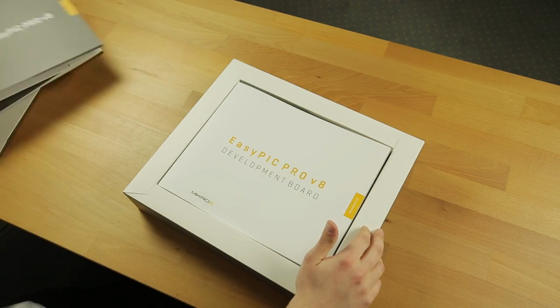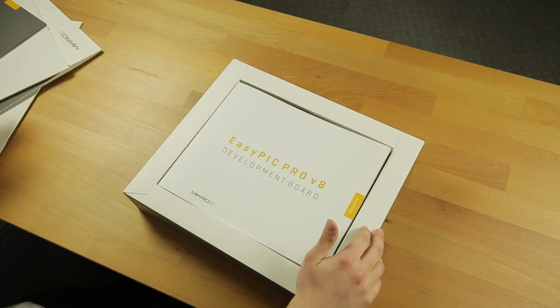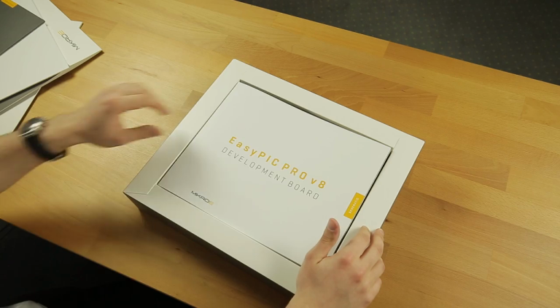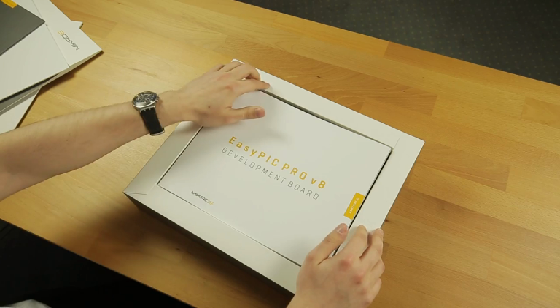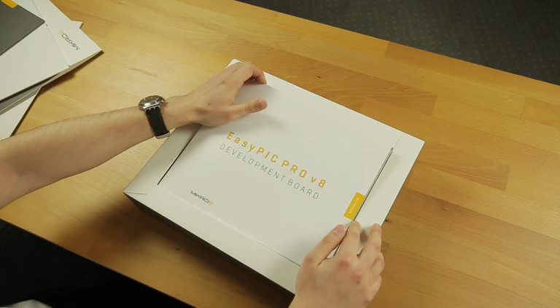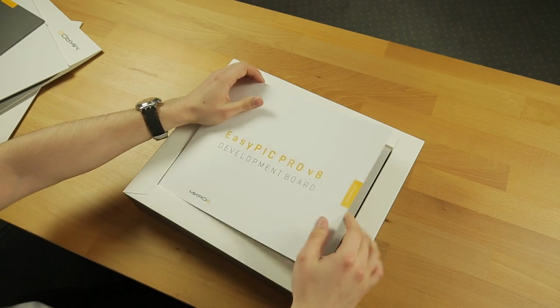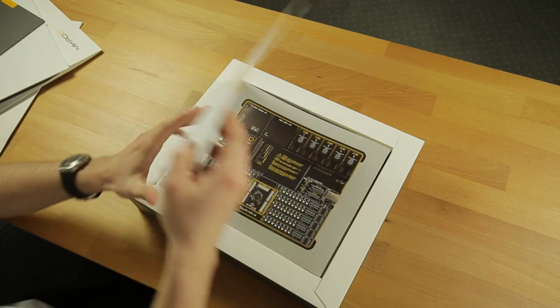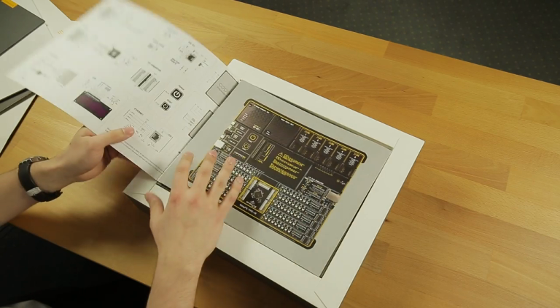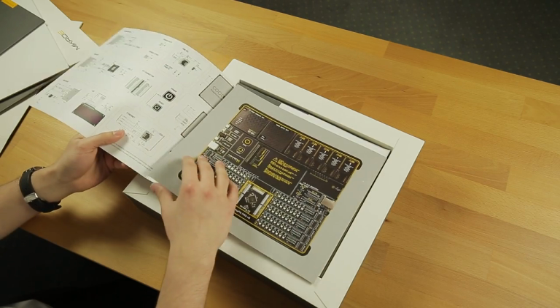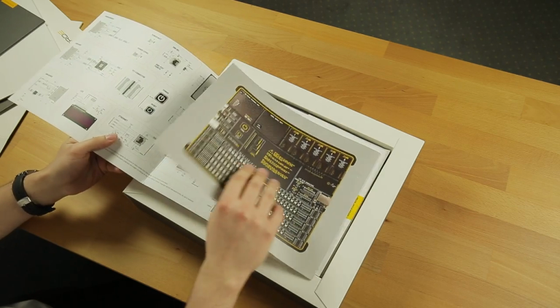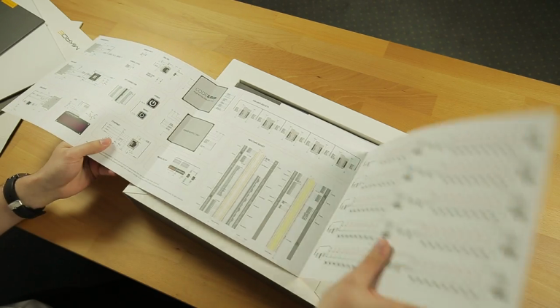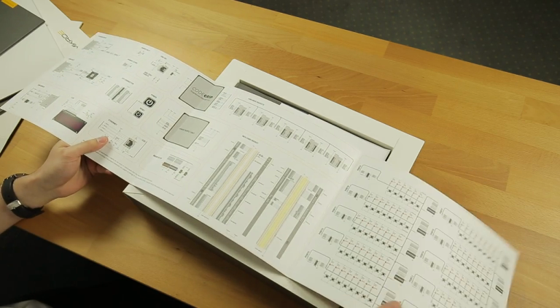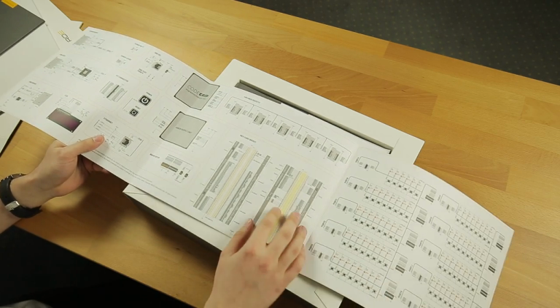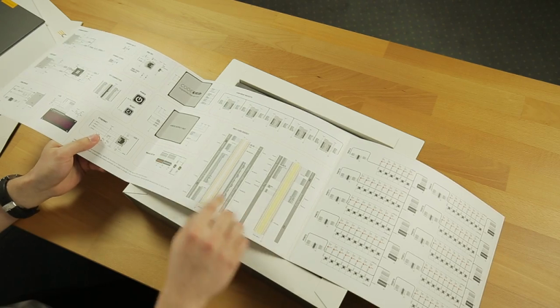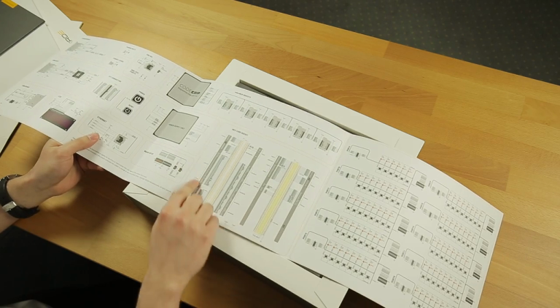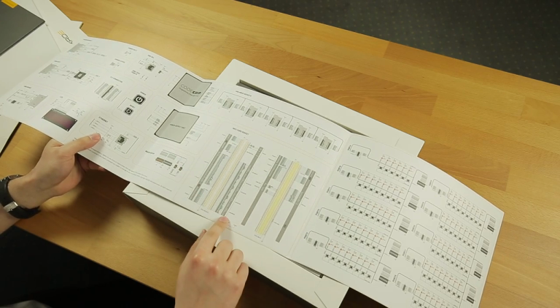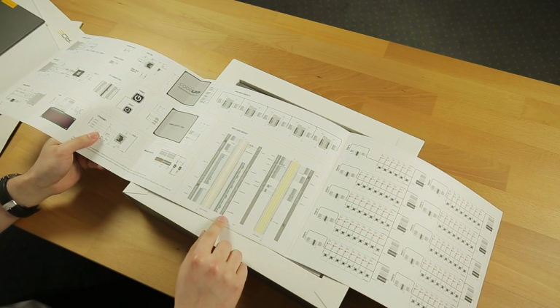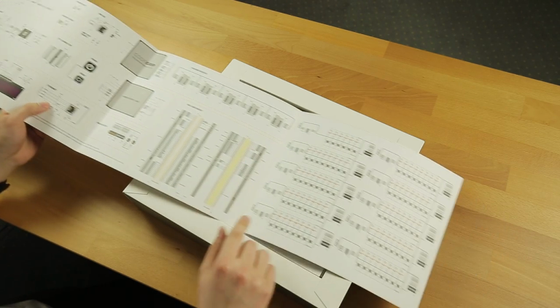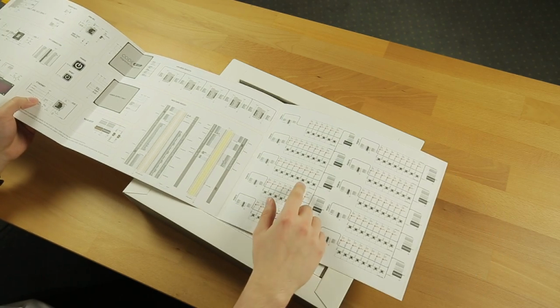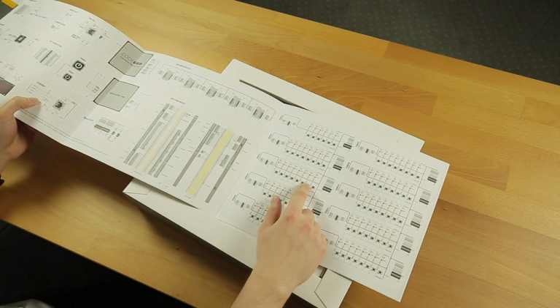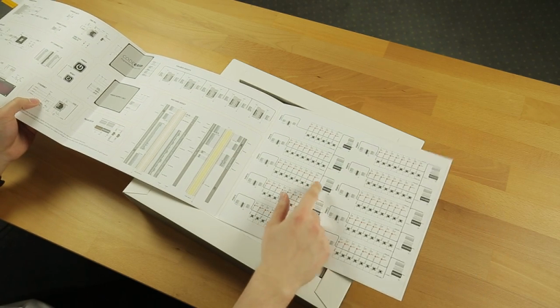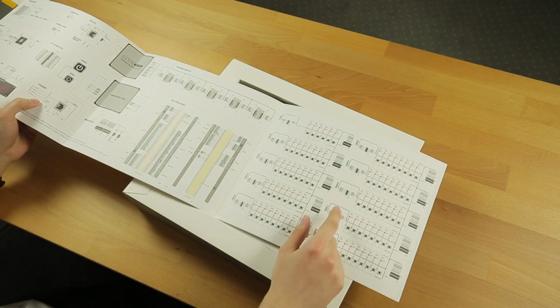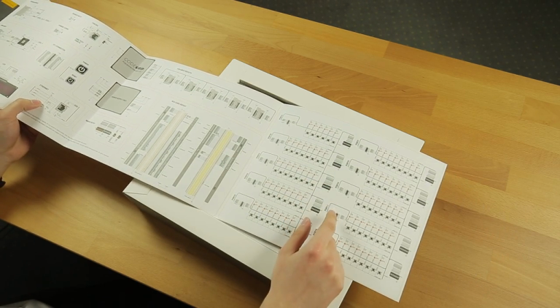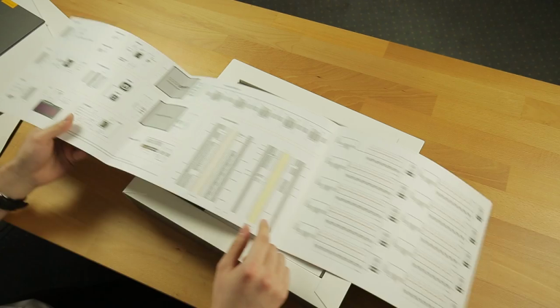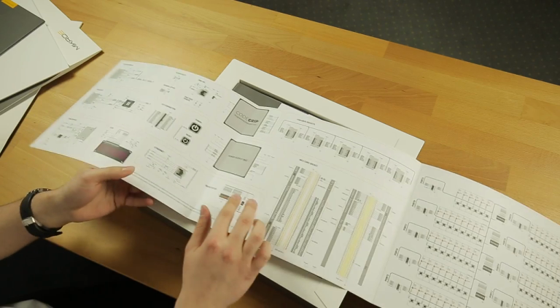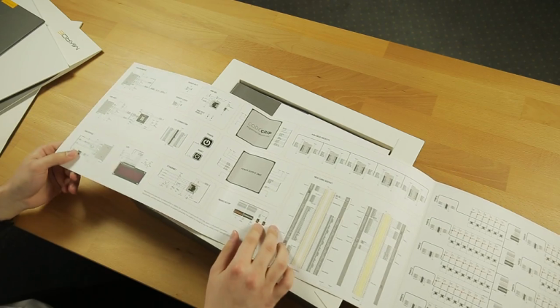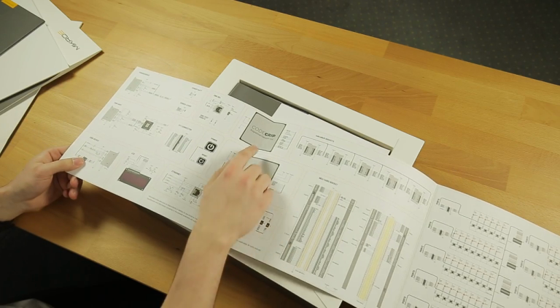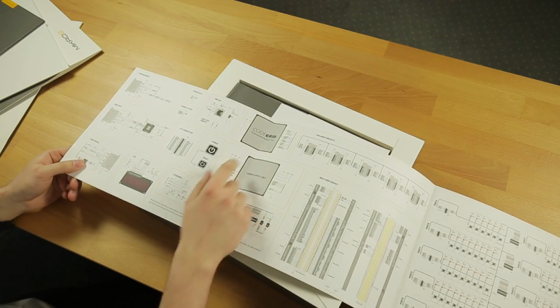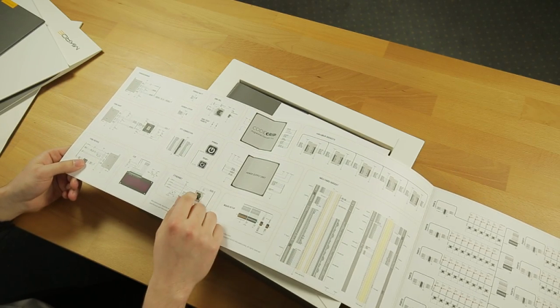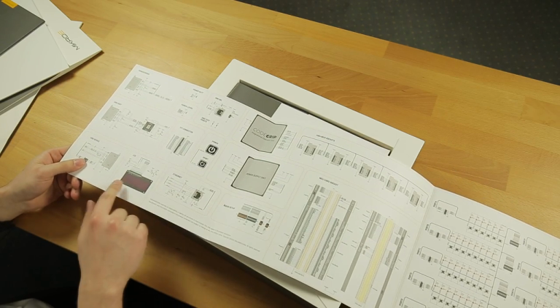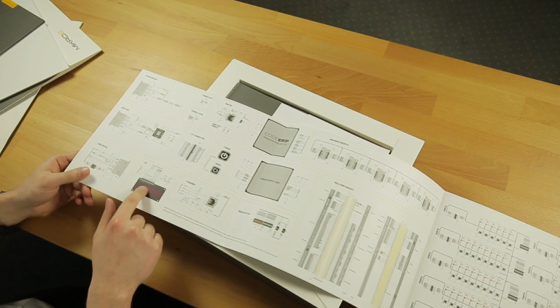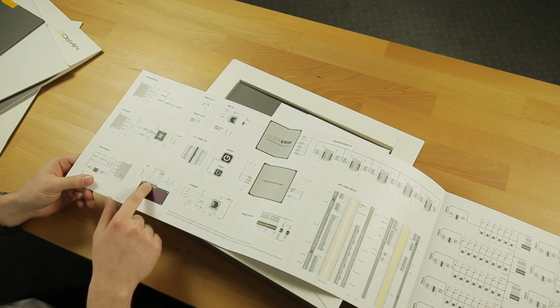What's up next? Oh, the schematic. Here we can see how everything is connected and mapped — for example, the pins, the buttons and the LEDs, the debugger, LCD display. Cool.